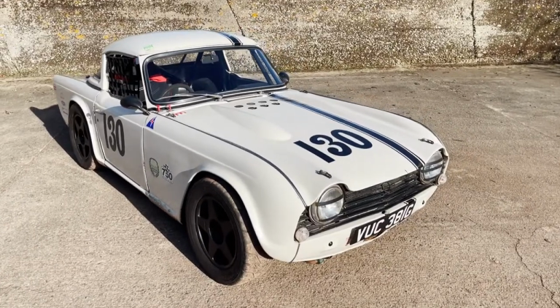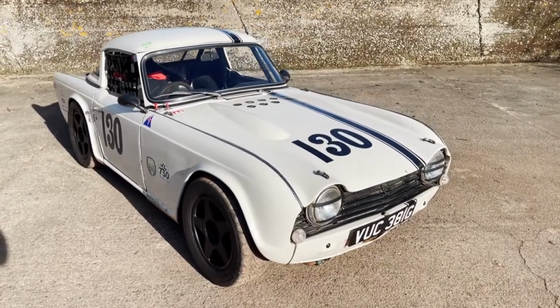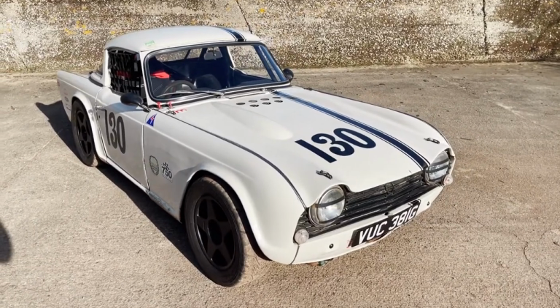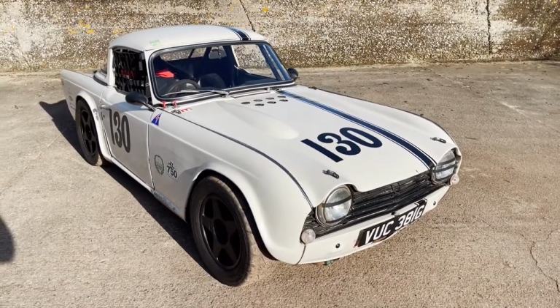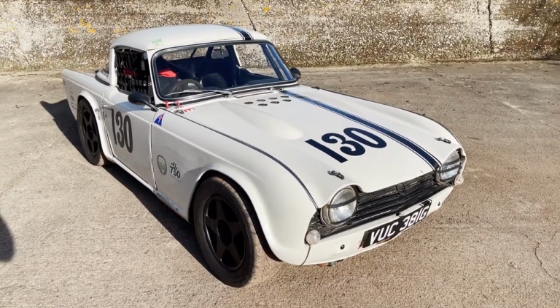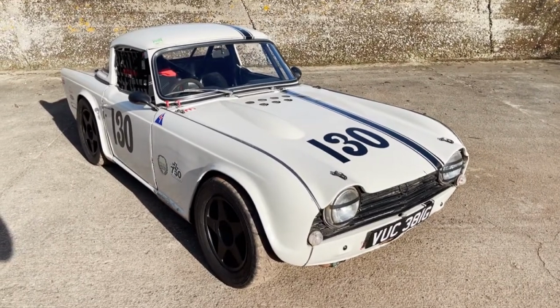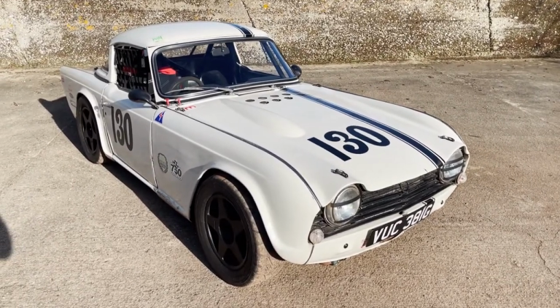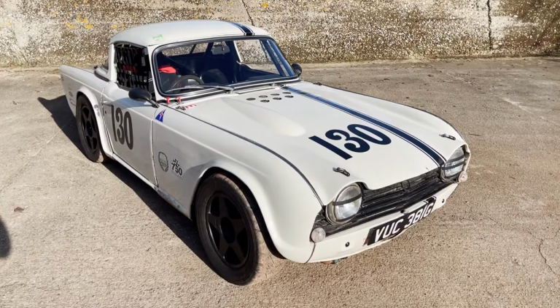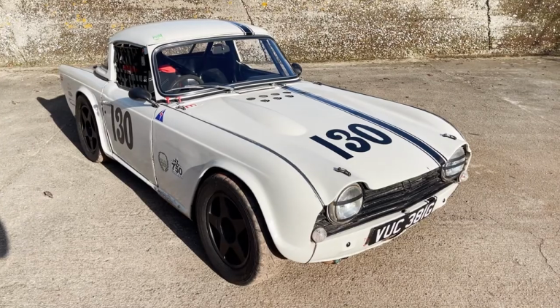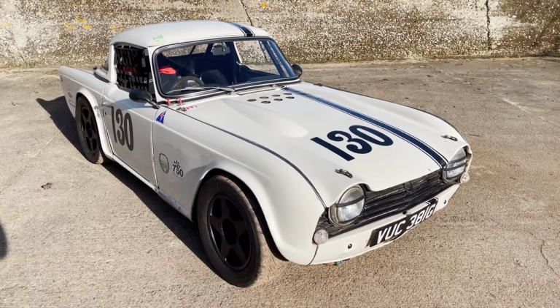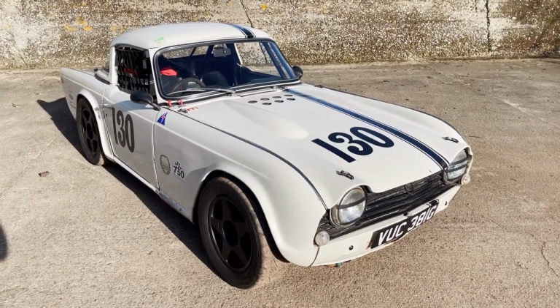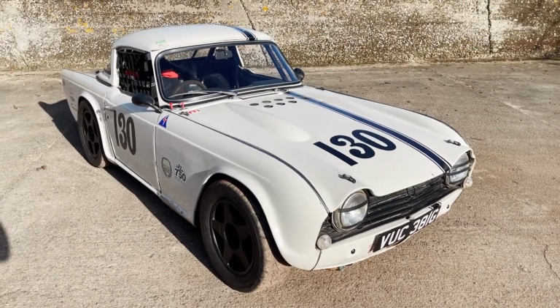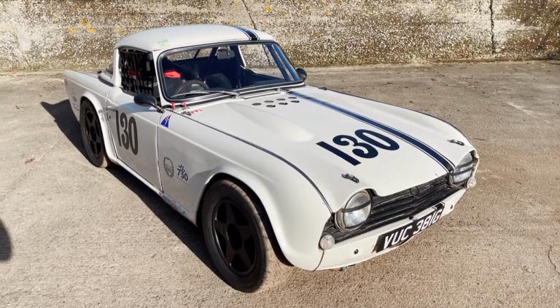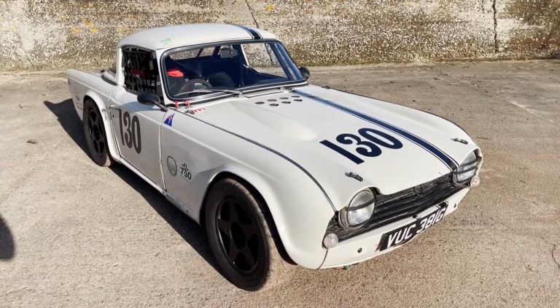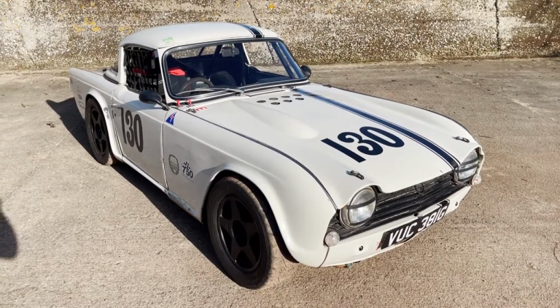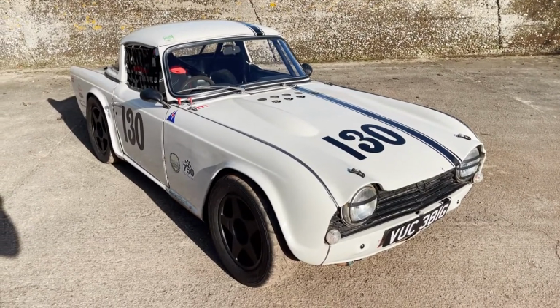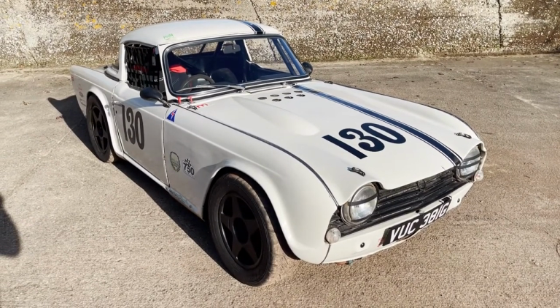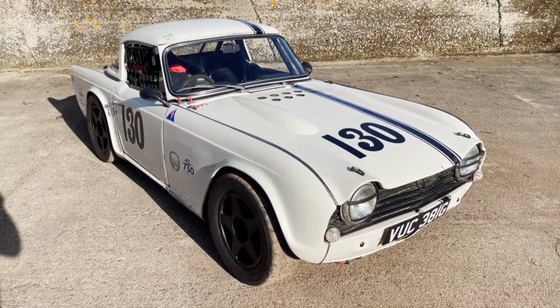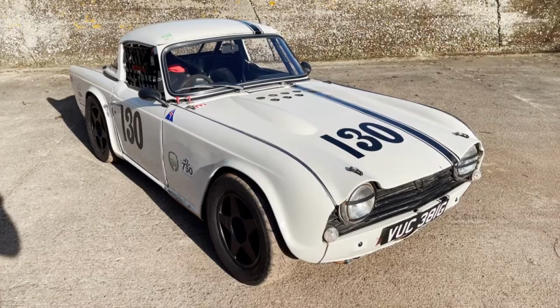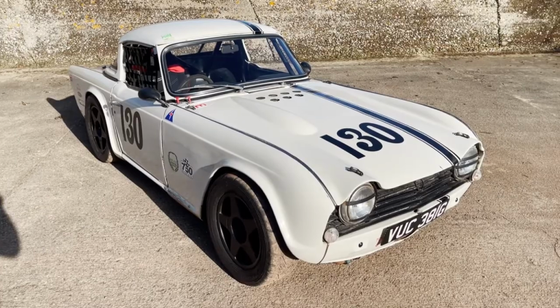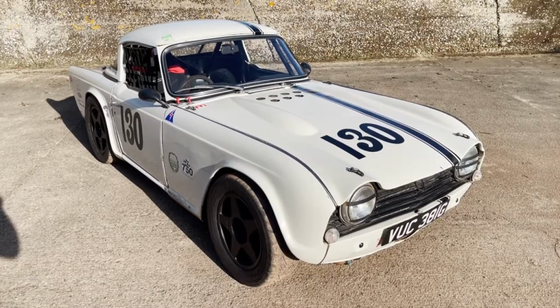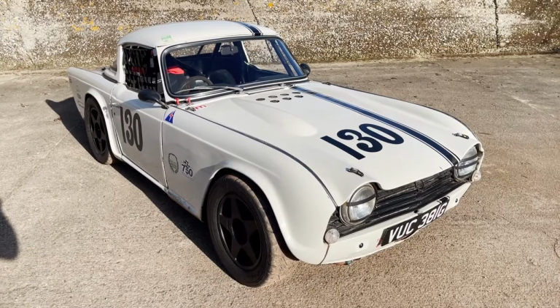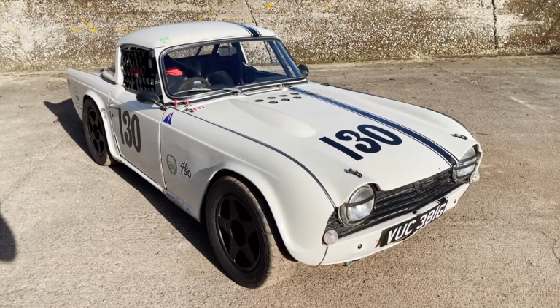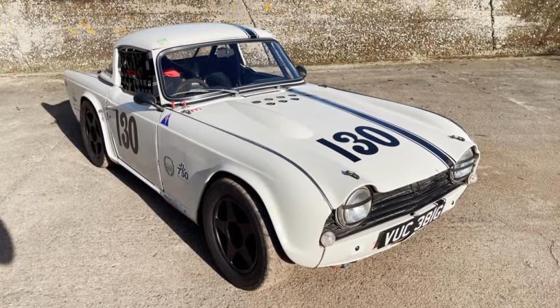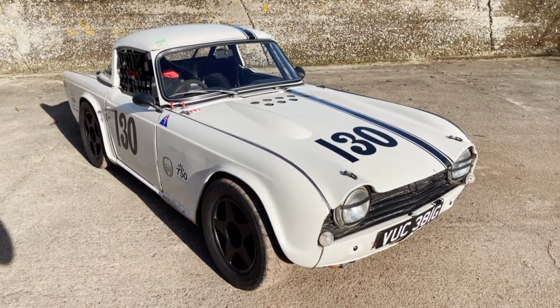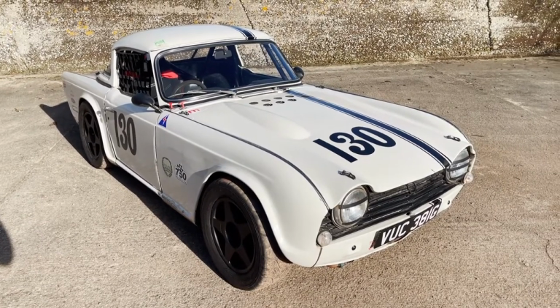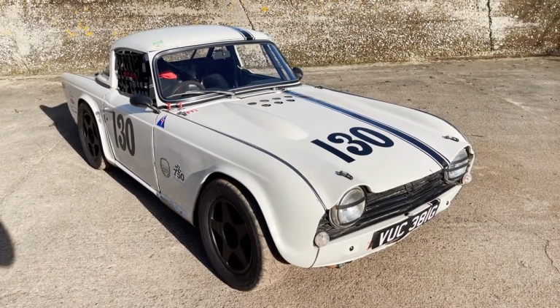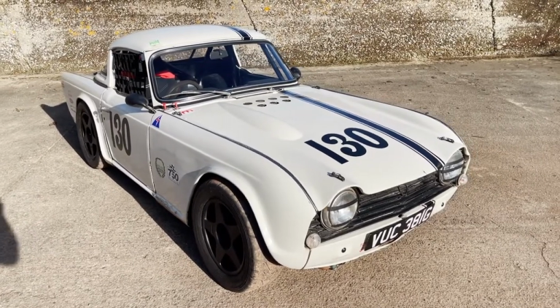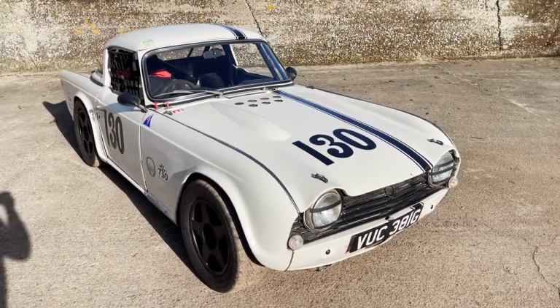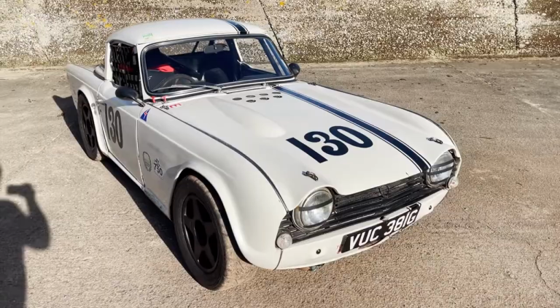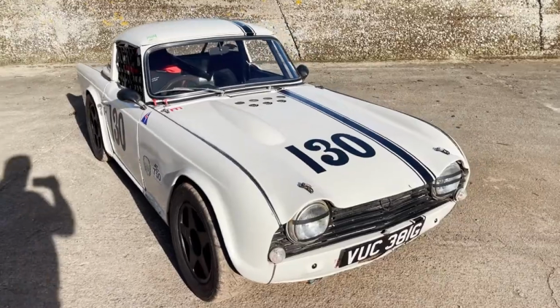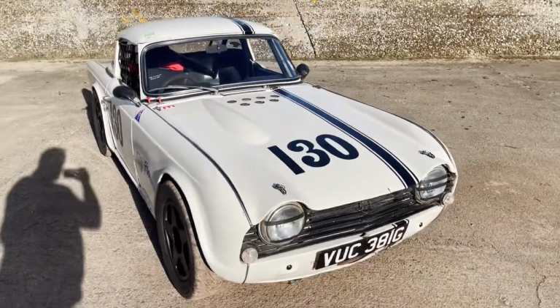Very, very light — apparently only weighs about 860 kilos — probably helped by the fact it's got a CTM lightweight chassis on it, and all the external panels, apart from the doors, are fiberglass. It's like a proper racer. But it is a genuine TR5.